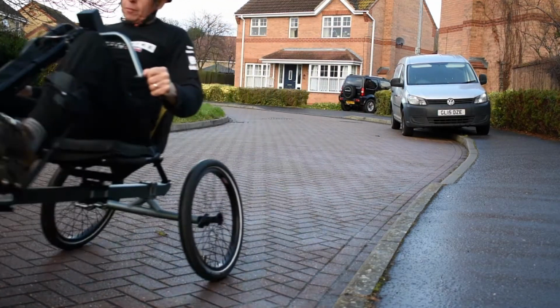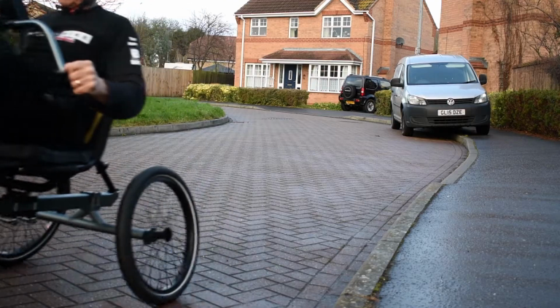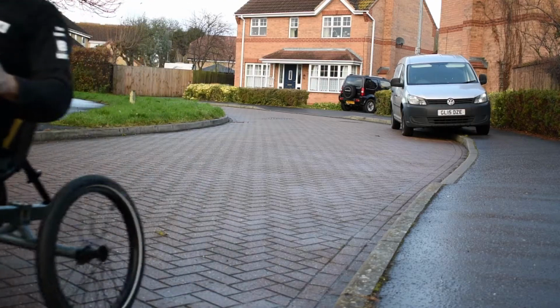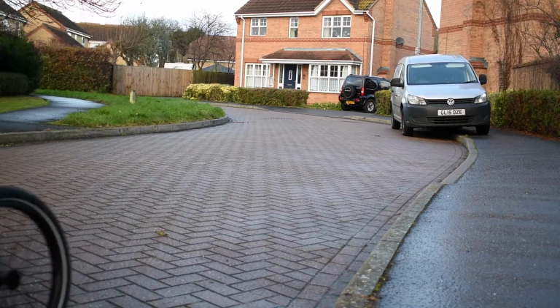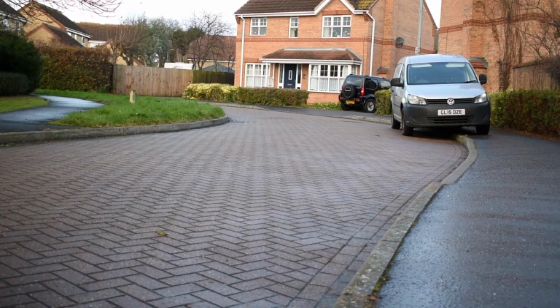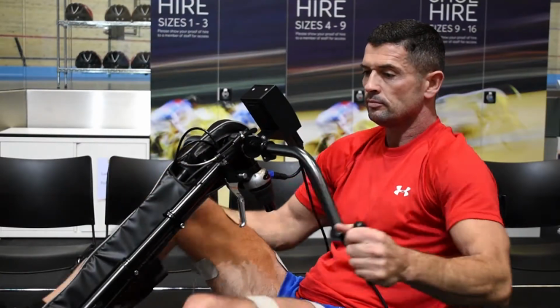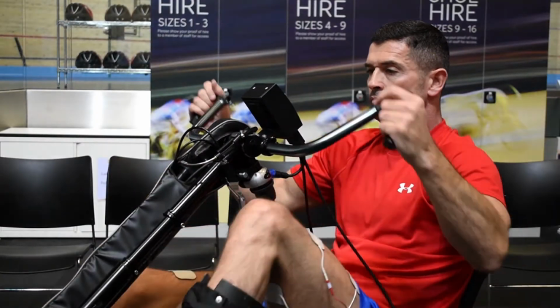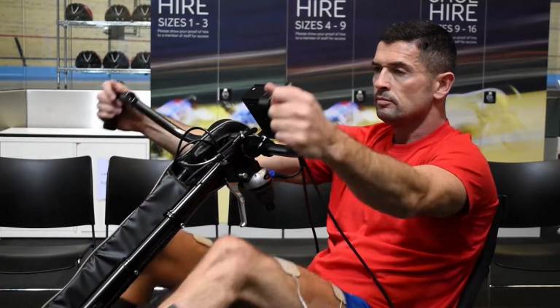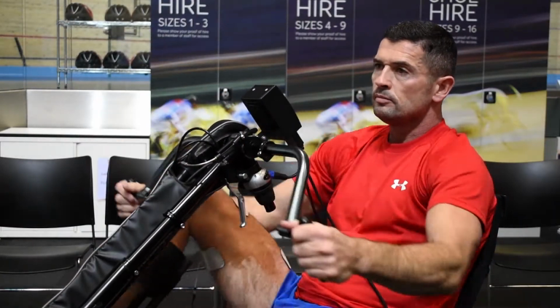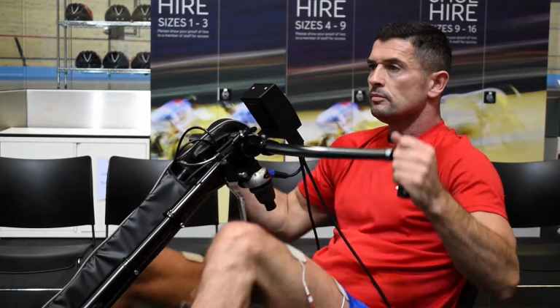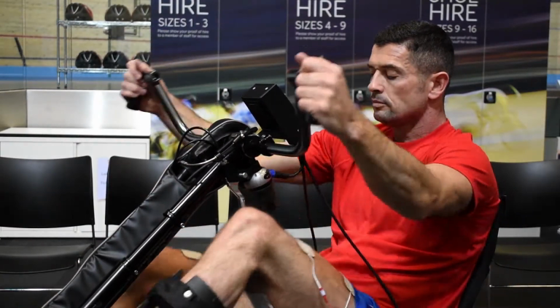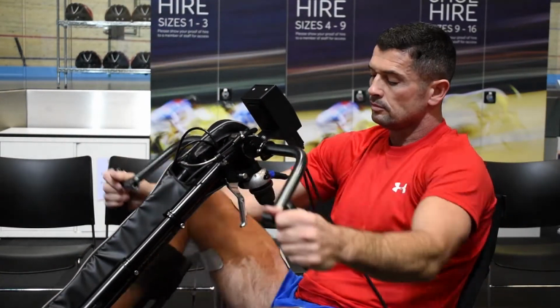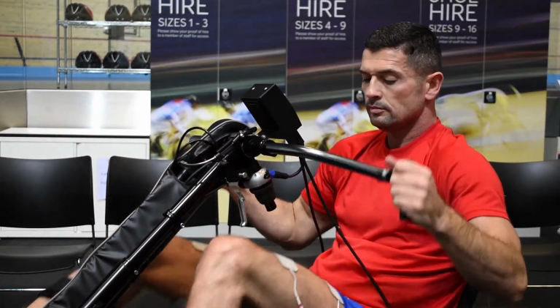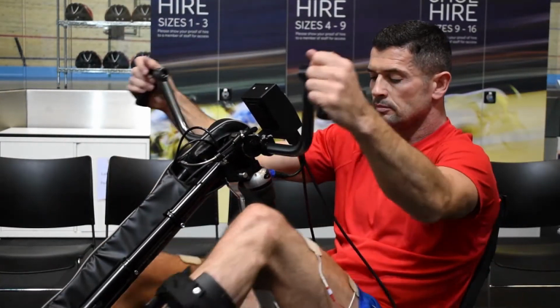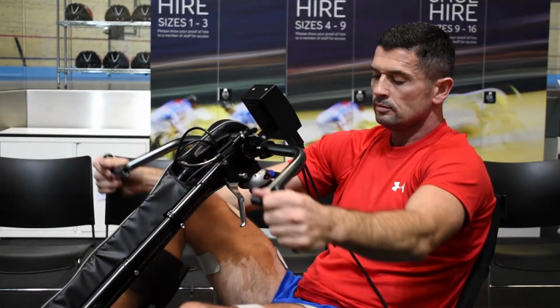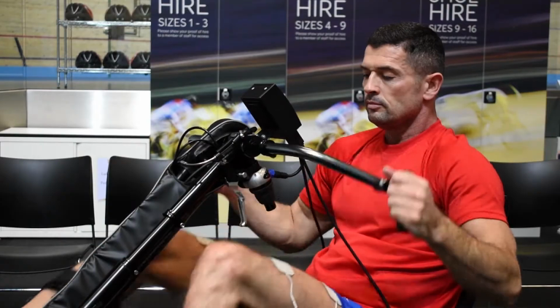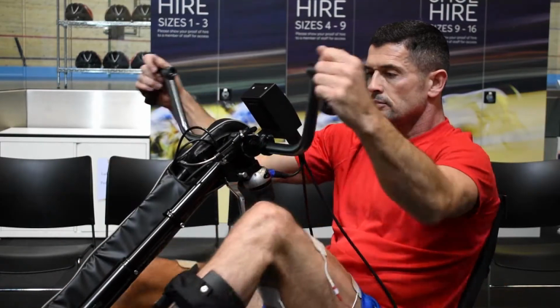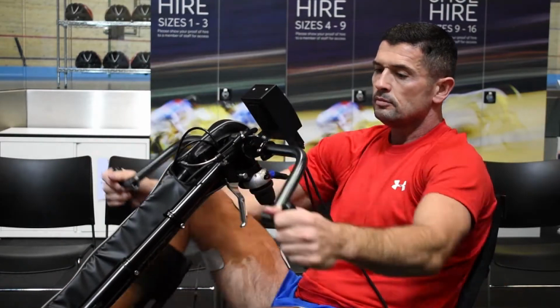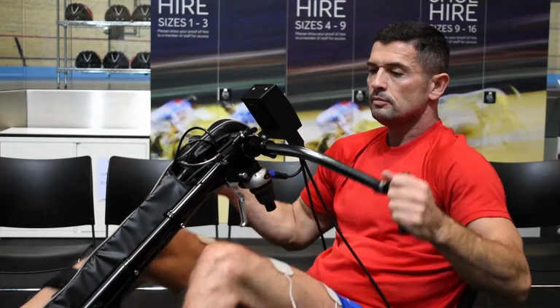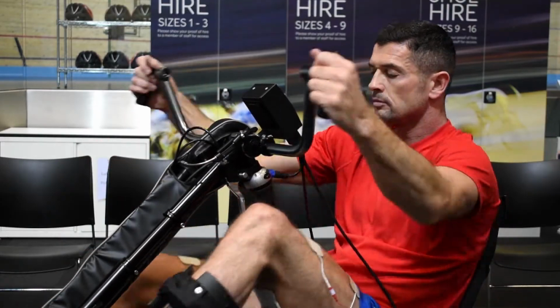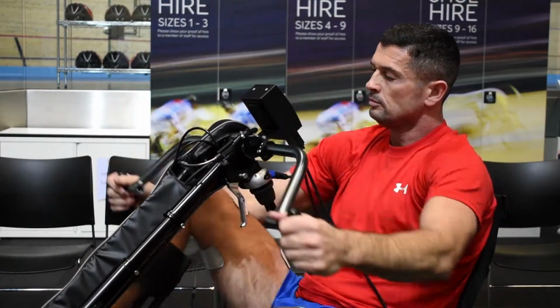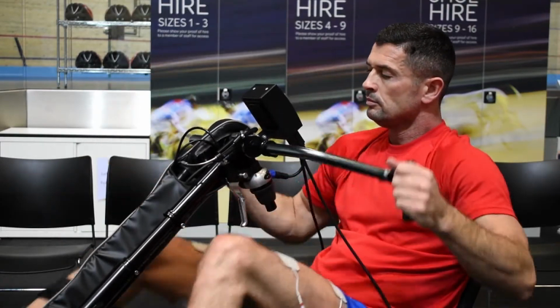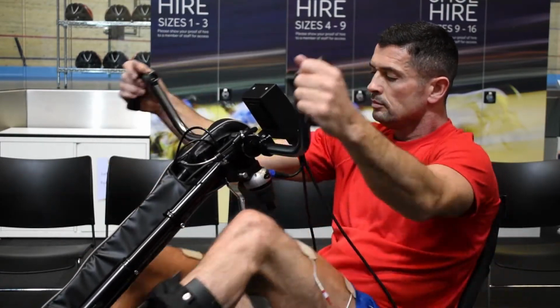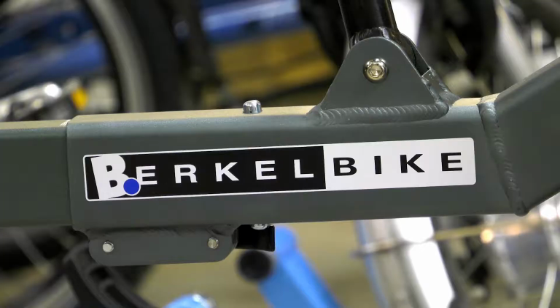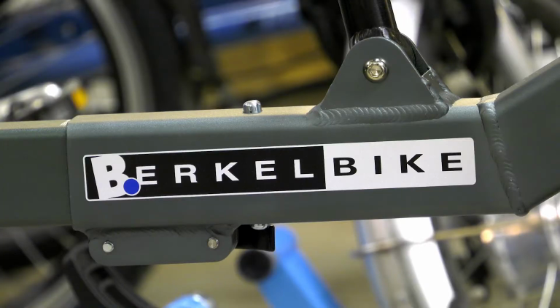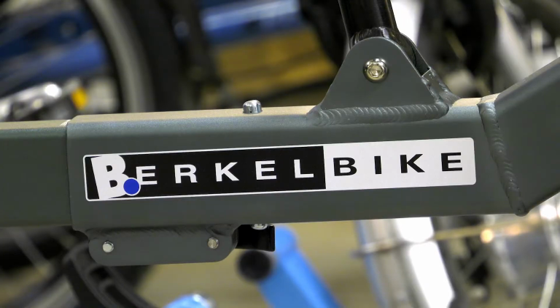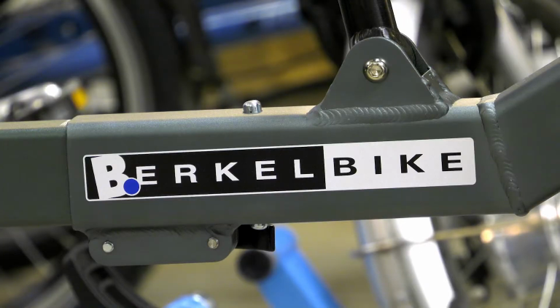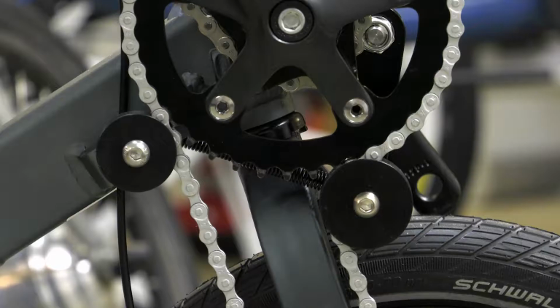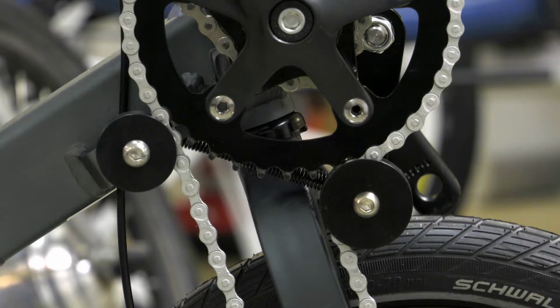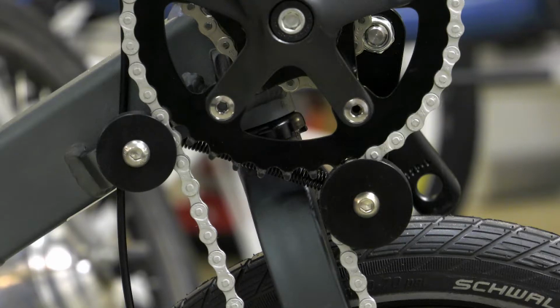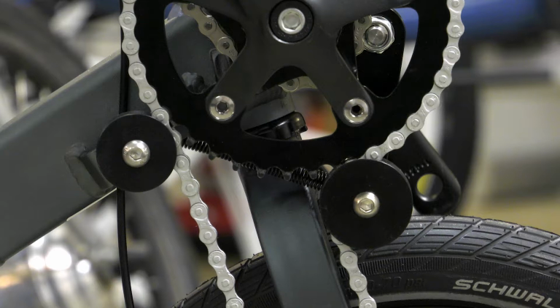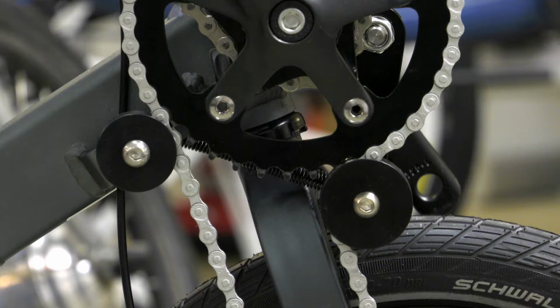Both functioning body parts and limbs with impaired function benefit from a bike ride. In only 20 minutes of cycling, each leg and each arm is stretched and bent 1000 times.